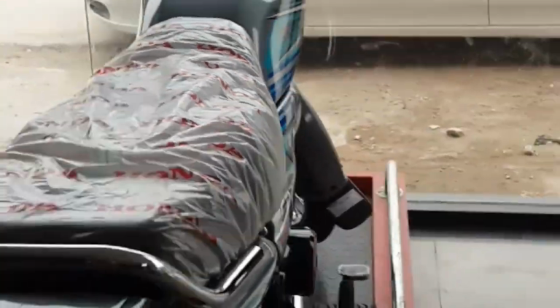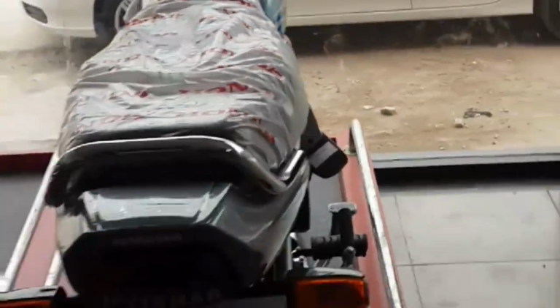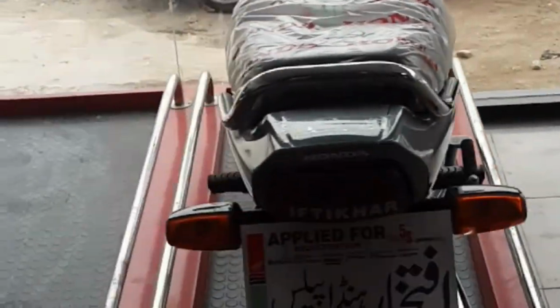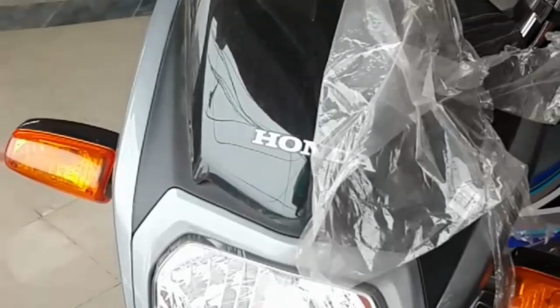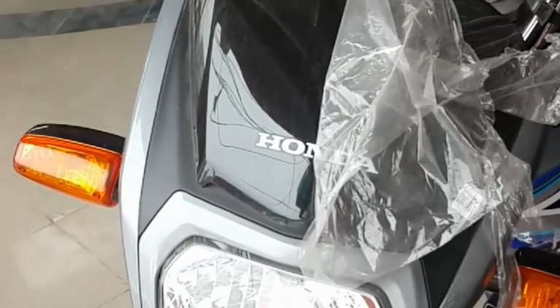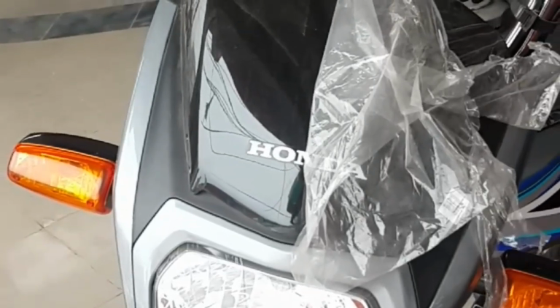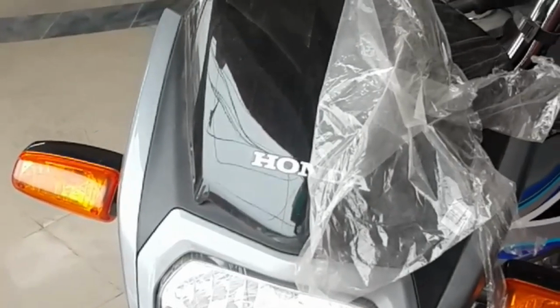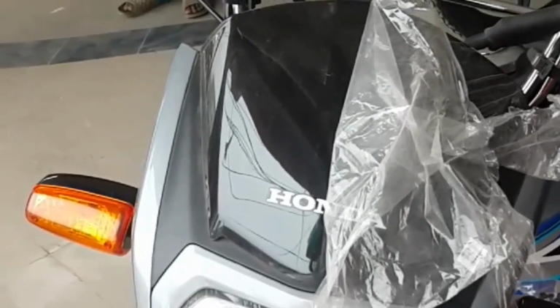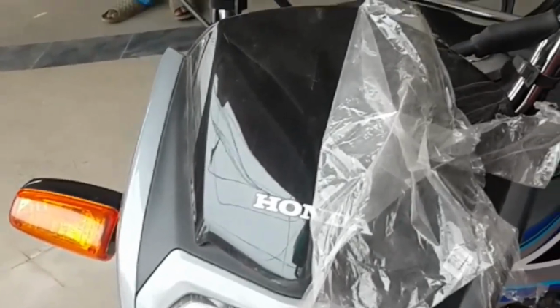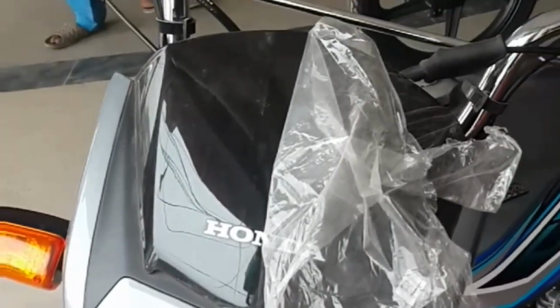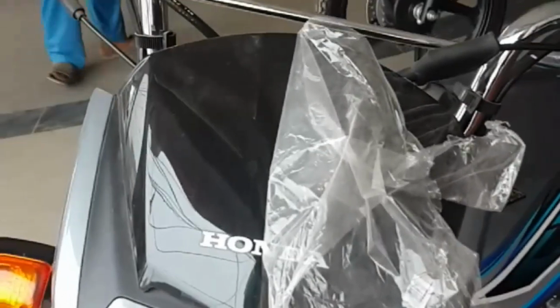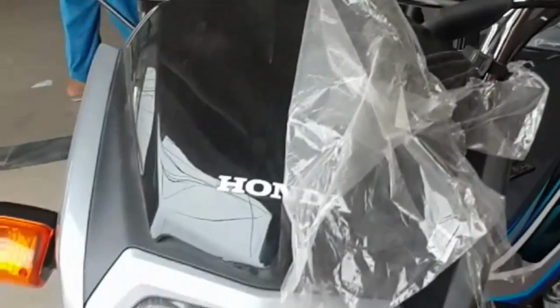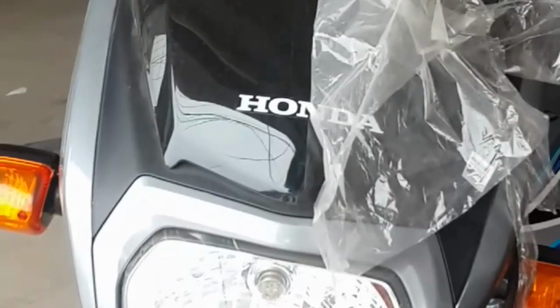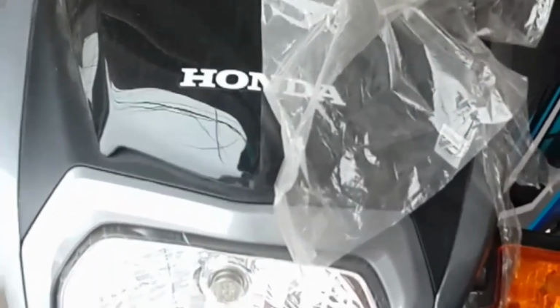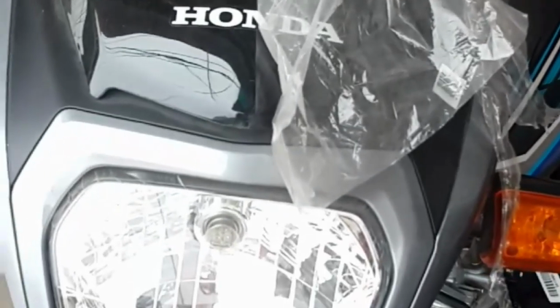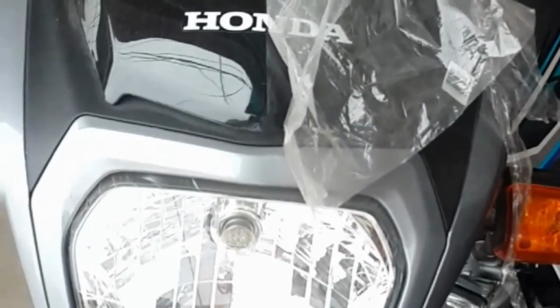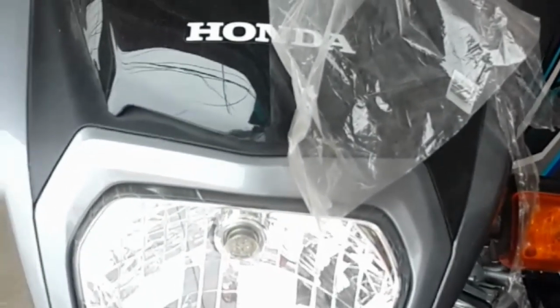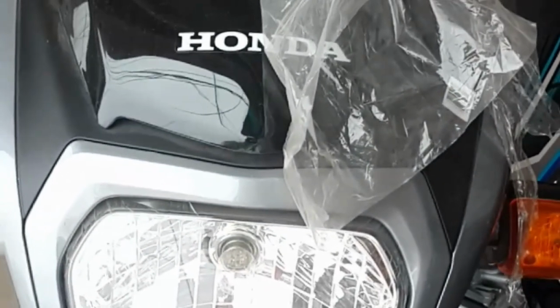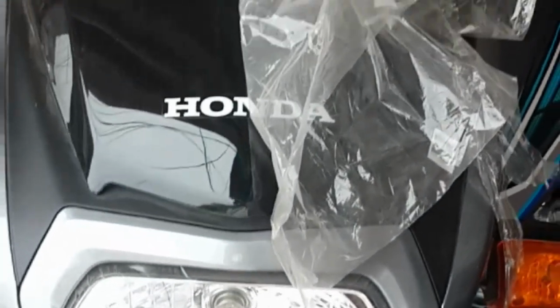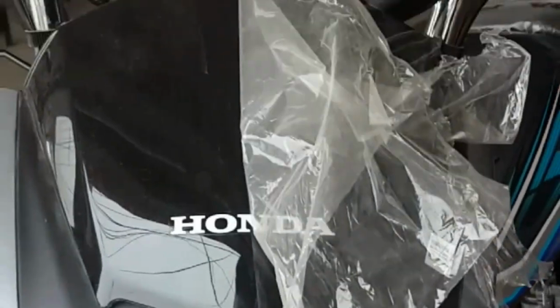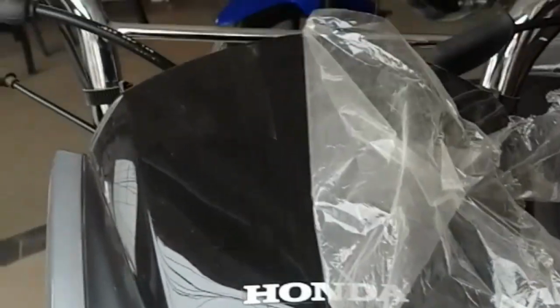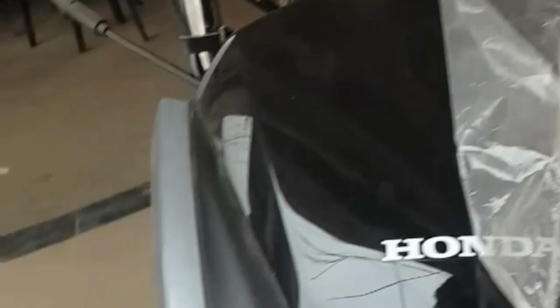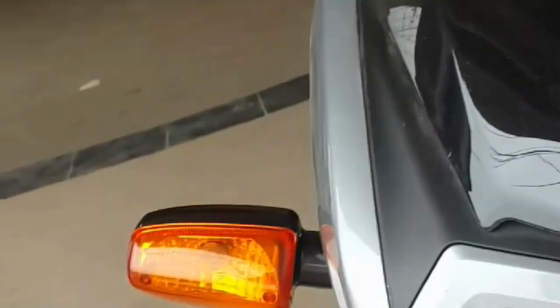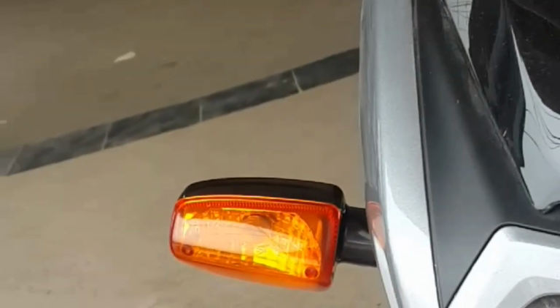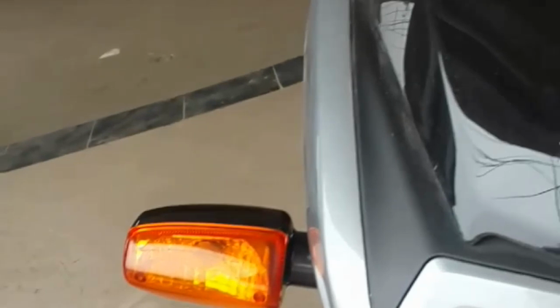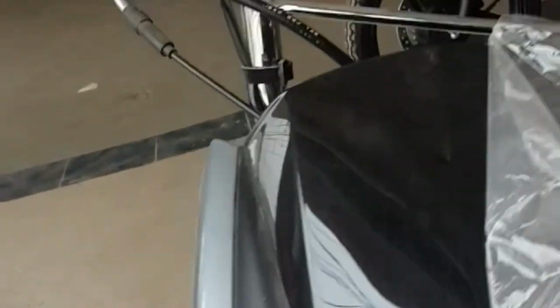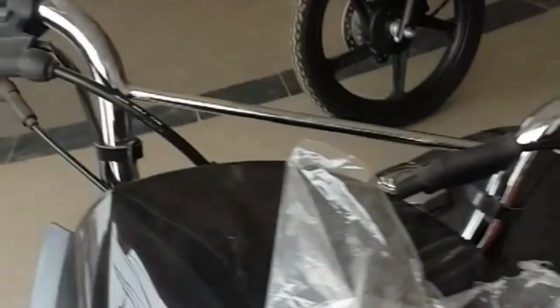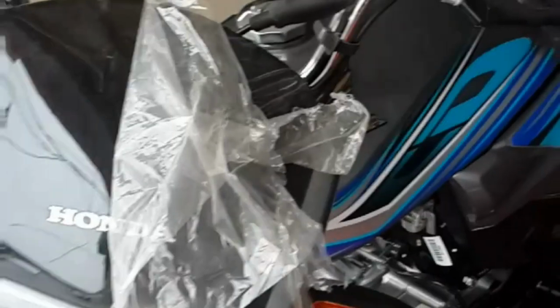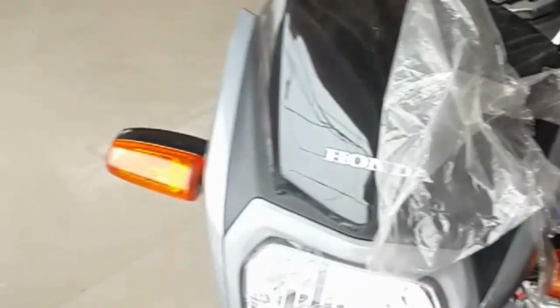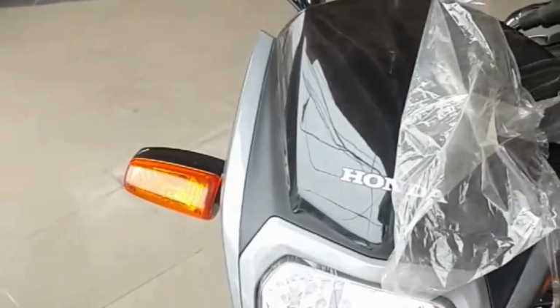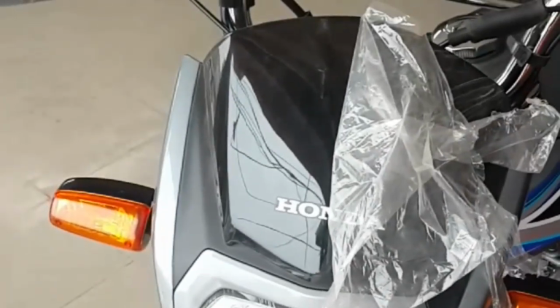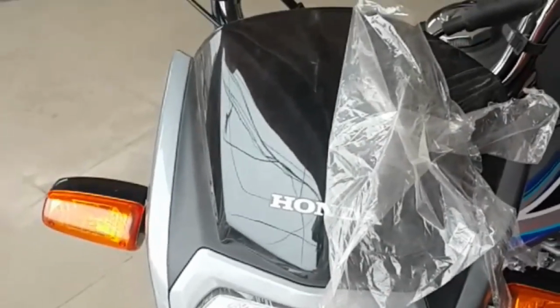Let's start with the headlight. The headlight is very good and the indicator is a 70cc style. The front look is a 7070 frame.